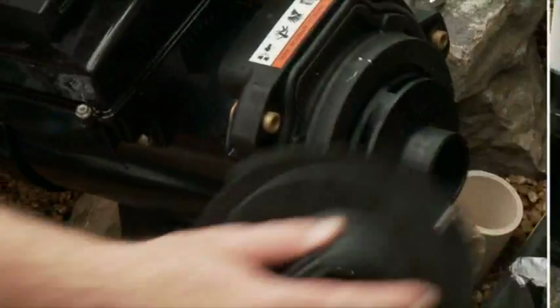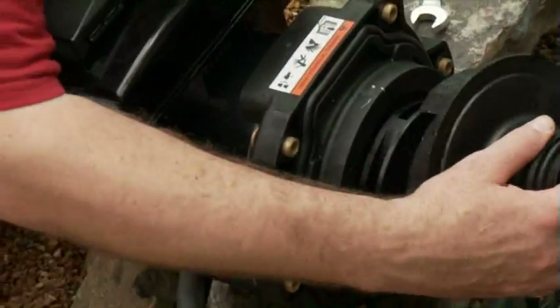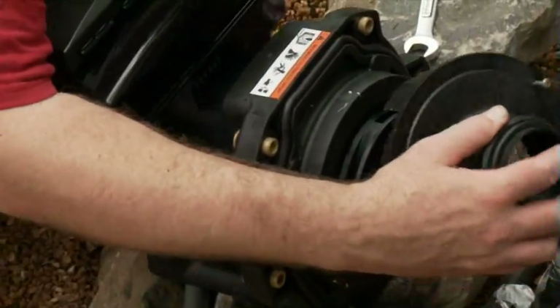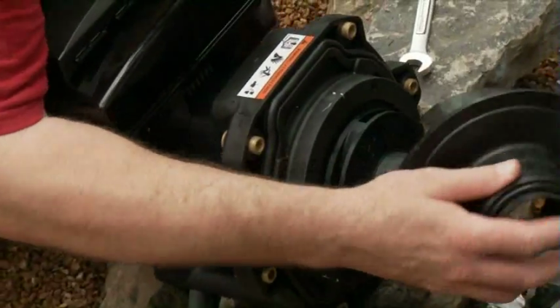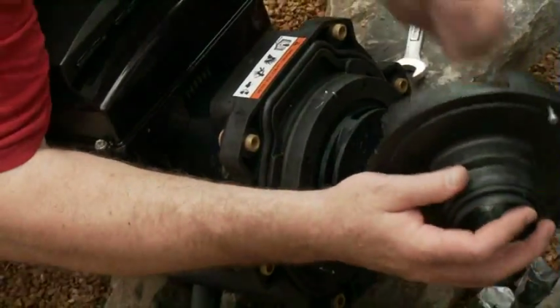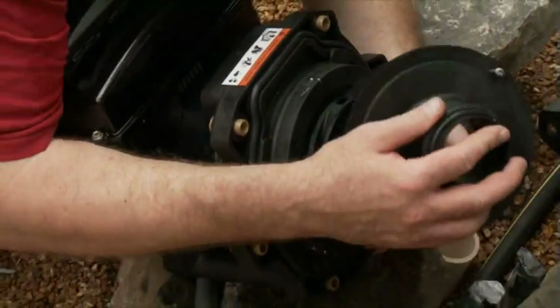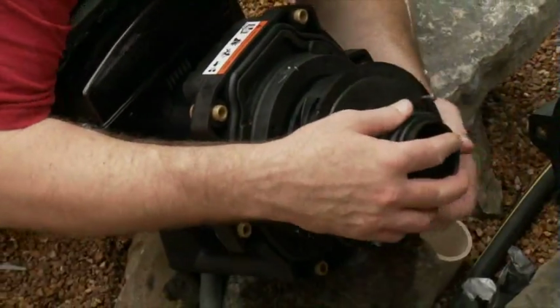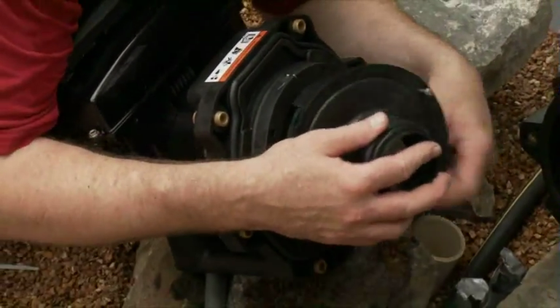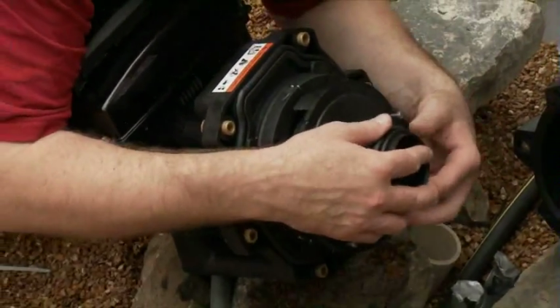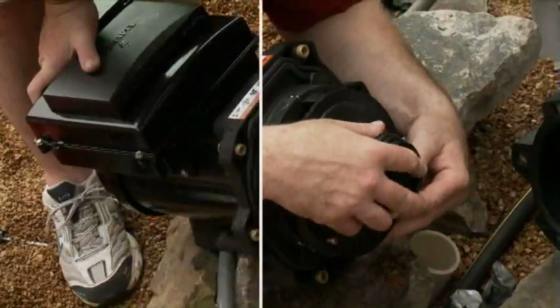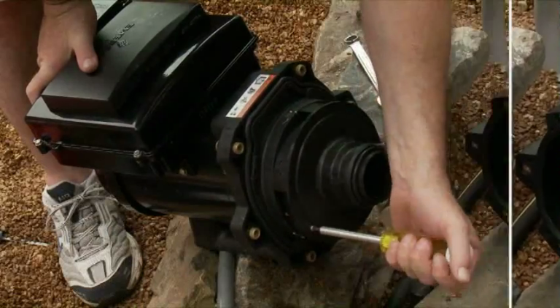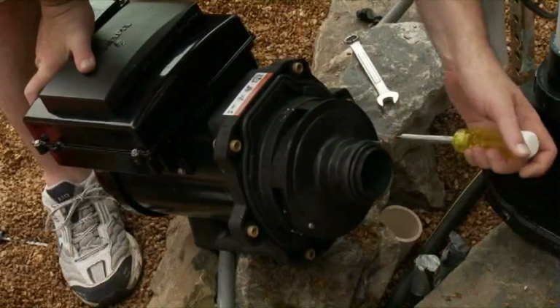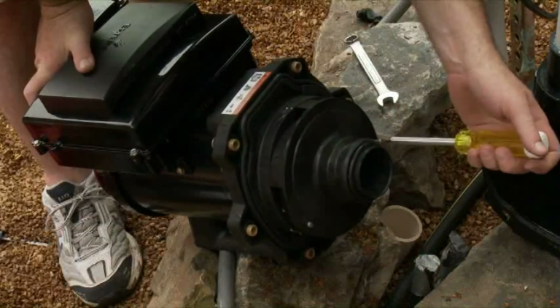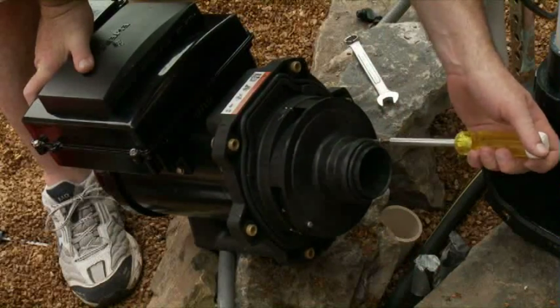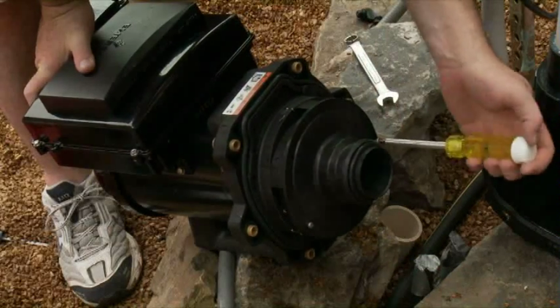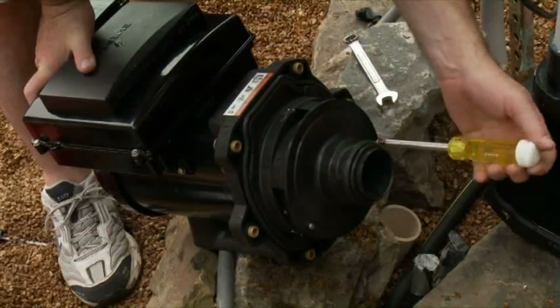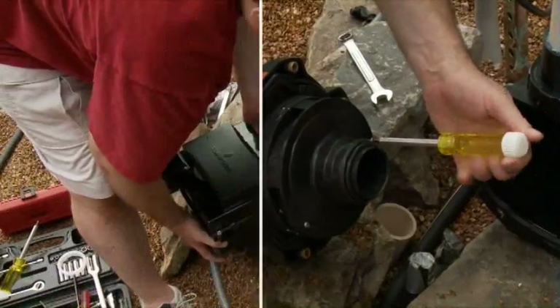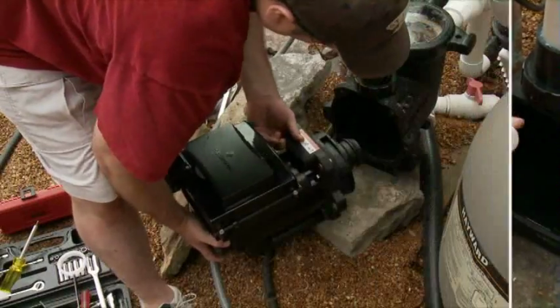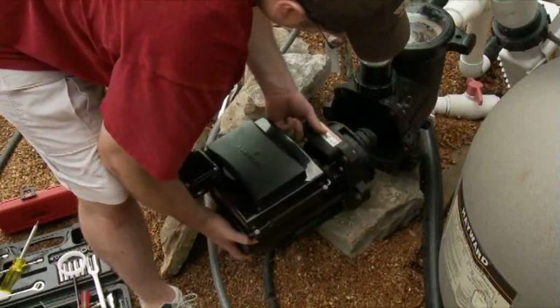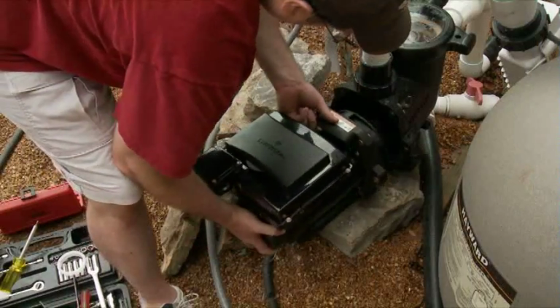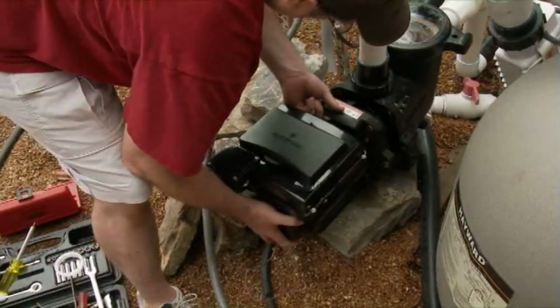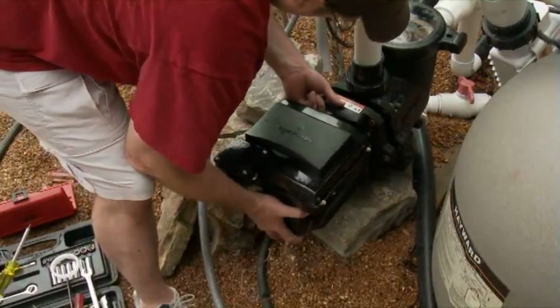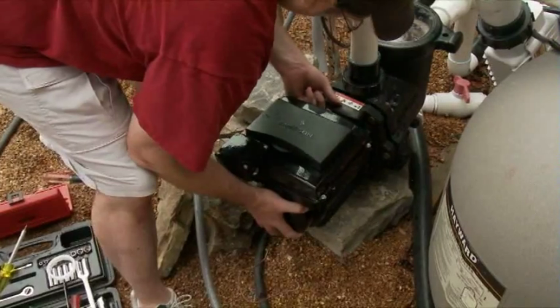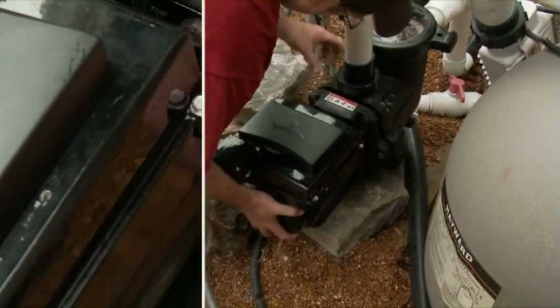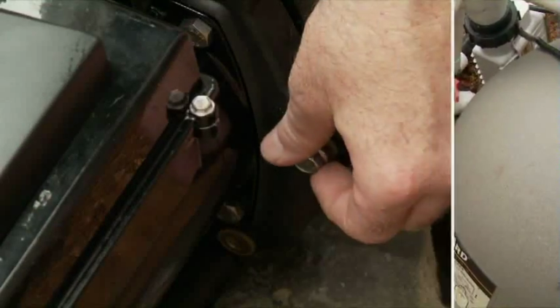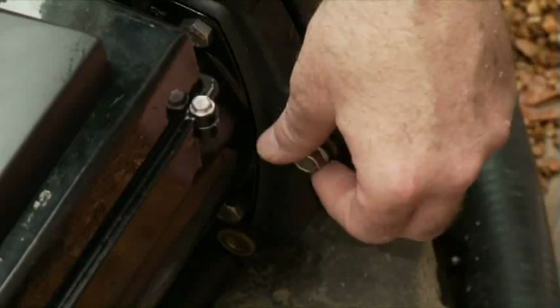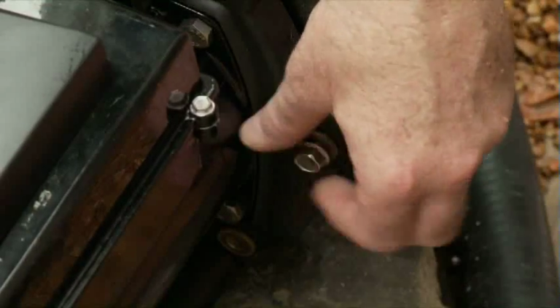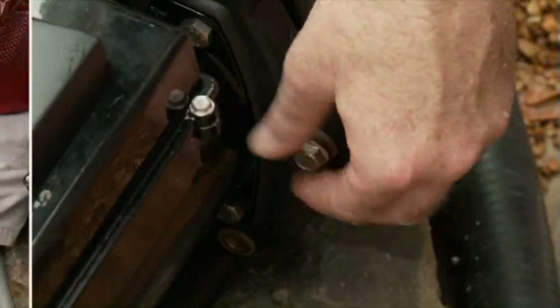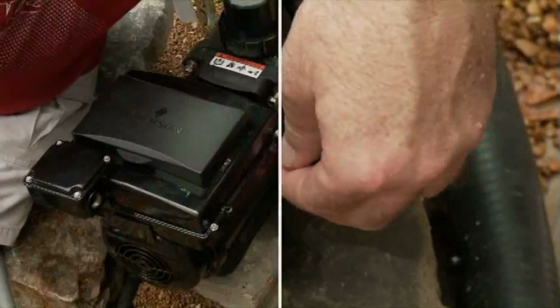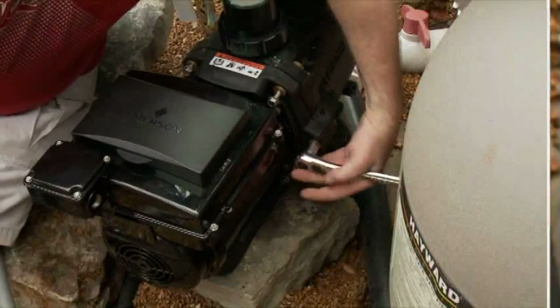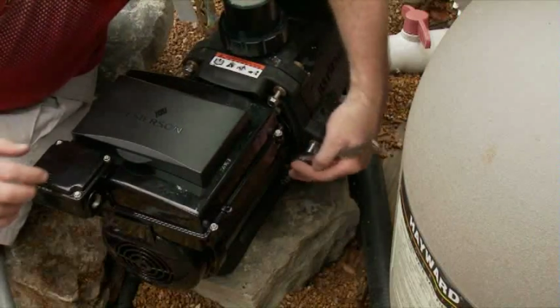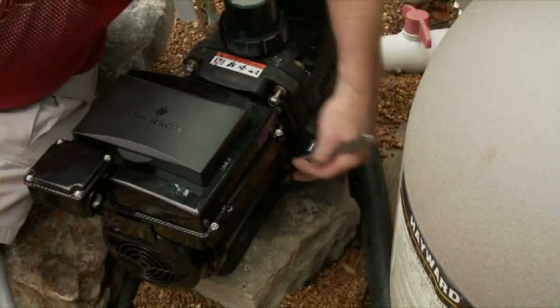Place the other half of the volute onto the pump and tighten it up. When the motor is securely attached to the pump half, place it back into the housing and tighten it into place with the bolts.